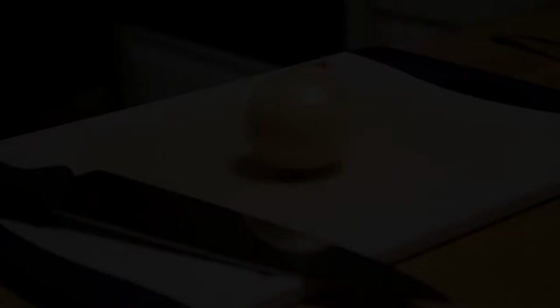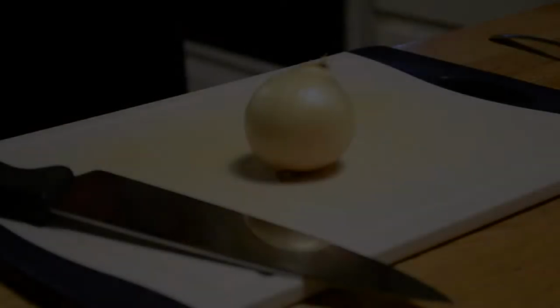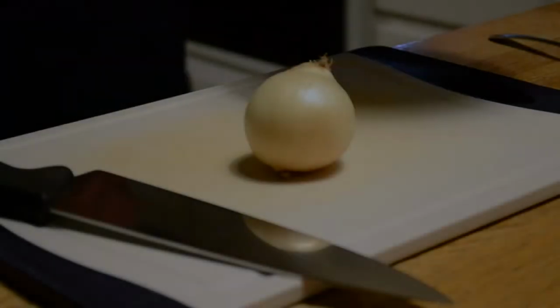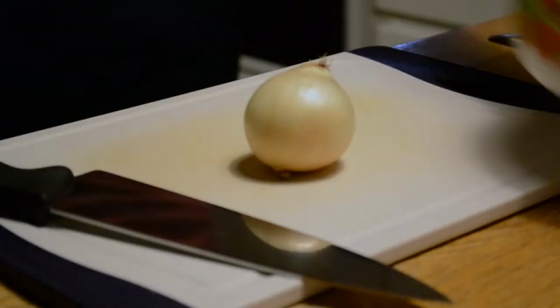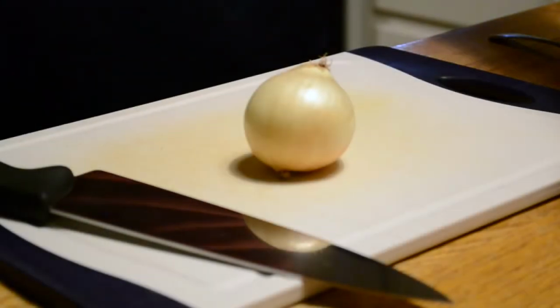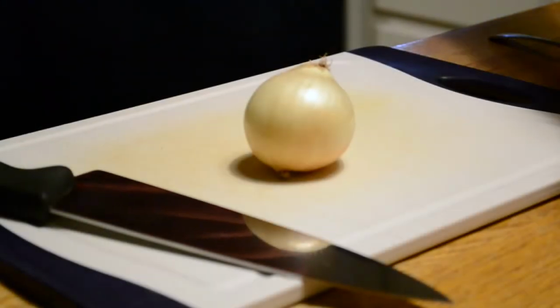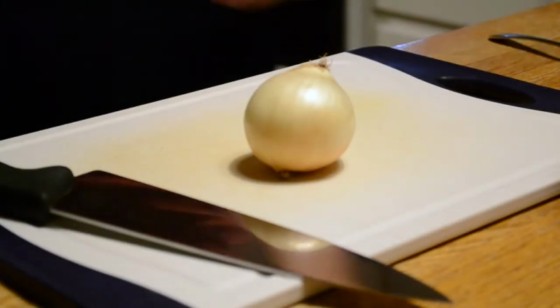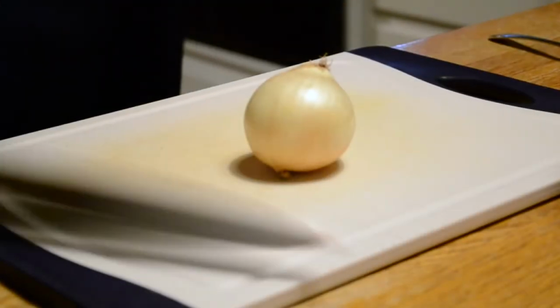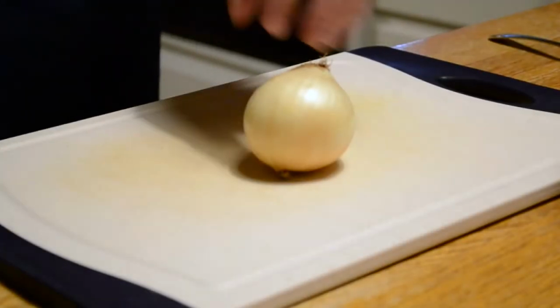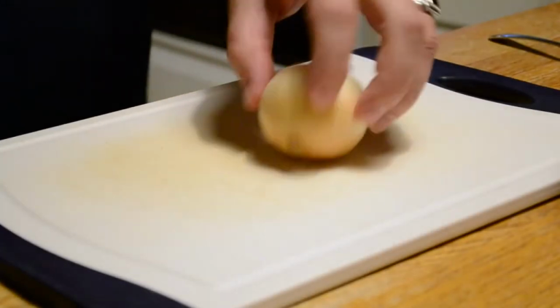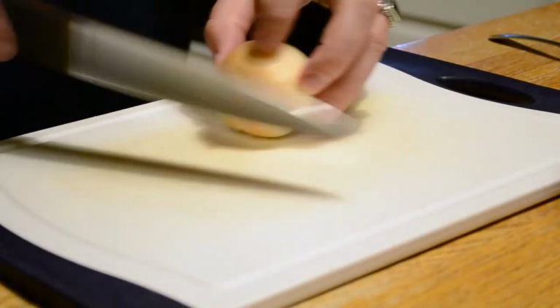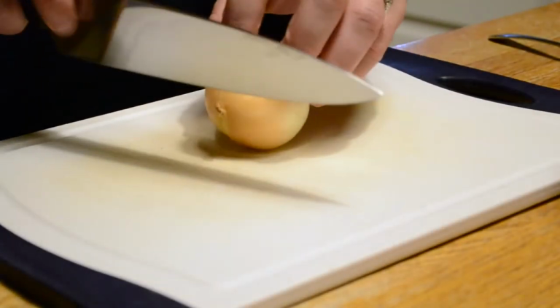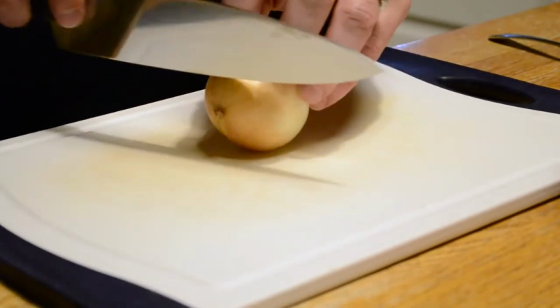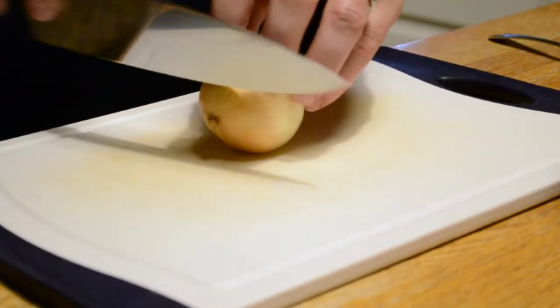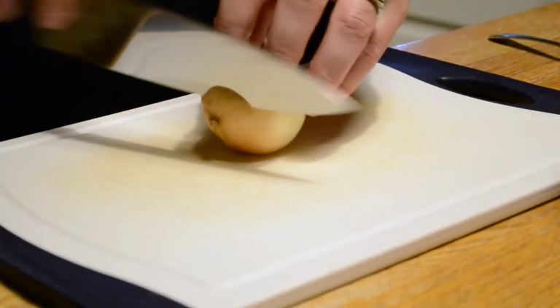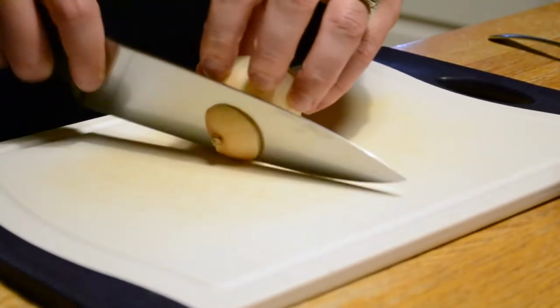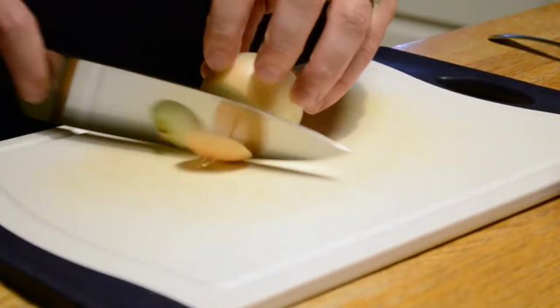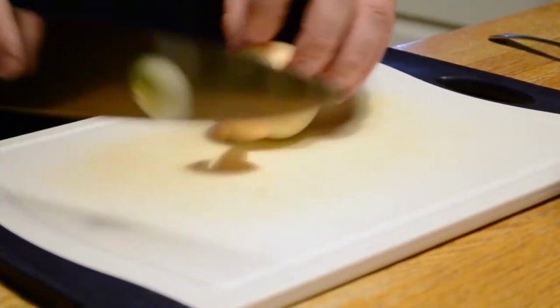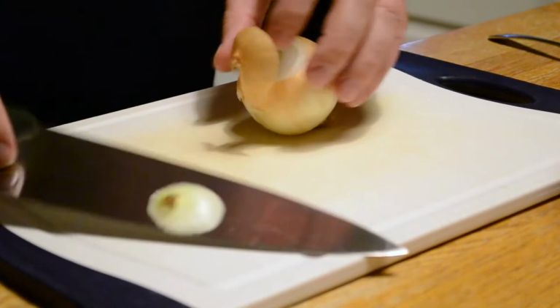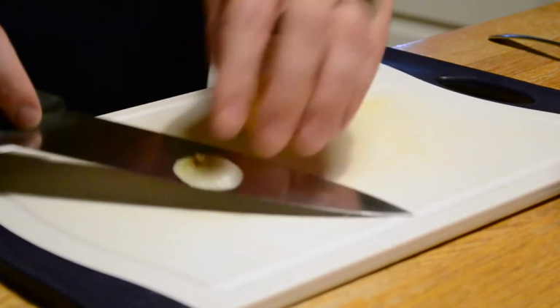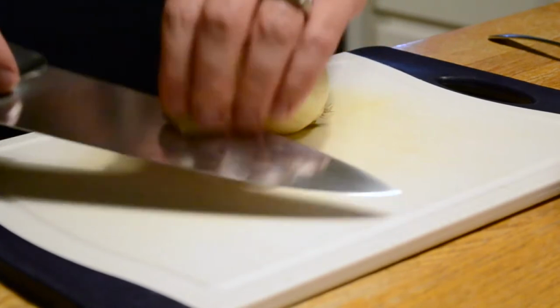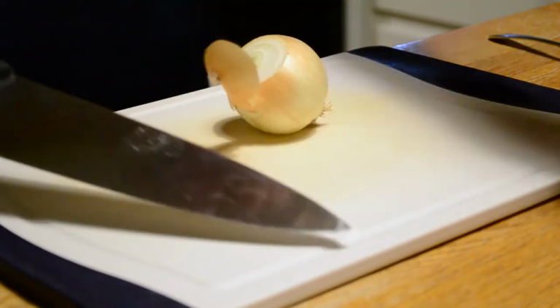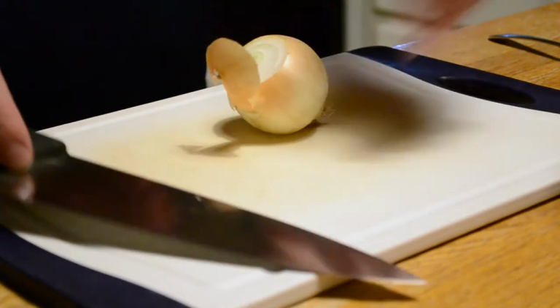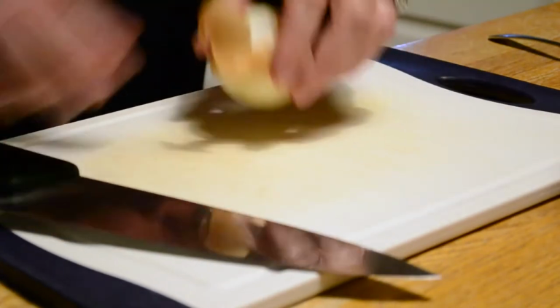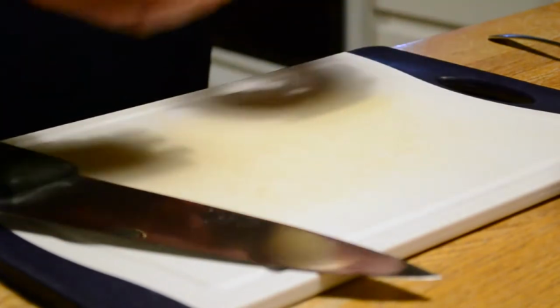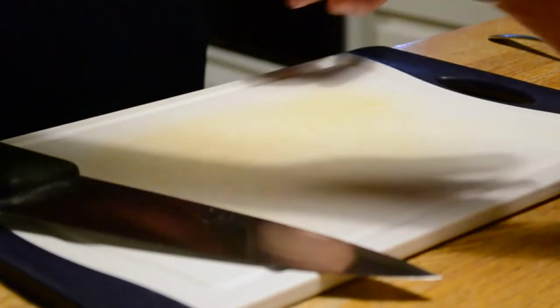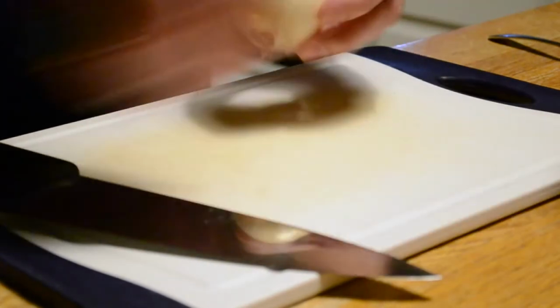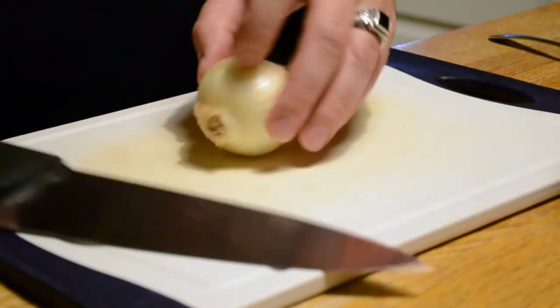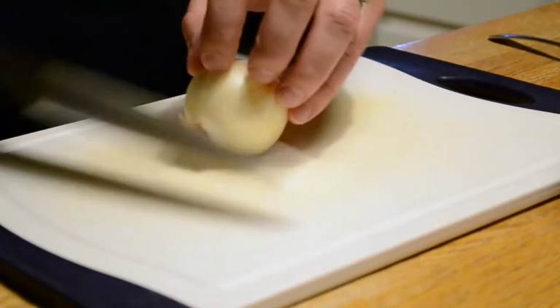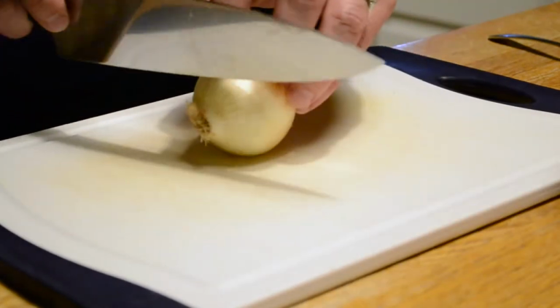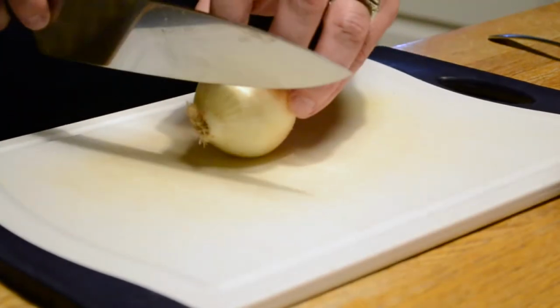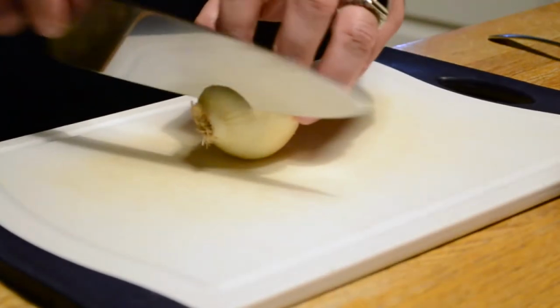Hey everybody, Robert here, and tonight I'm going to teach you how to properly cut up an onion. So first we're going to start off and cut off both ends of the onion. We need to get this papery skin off.